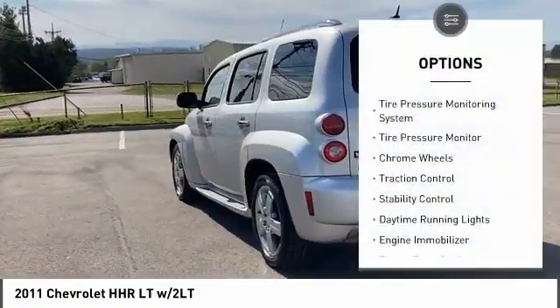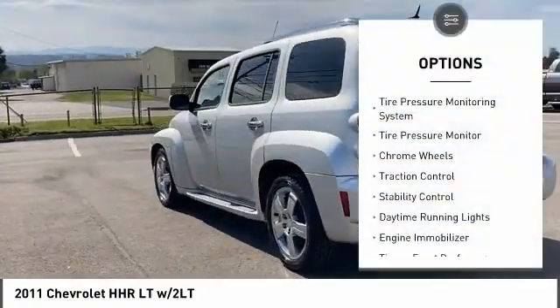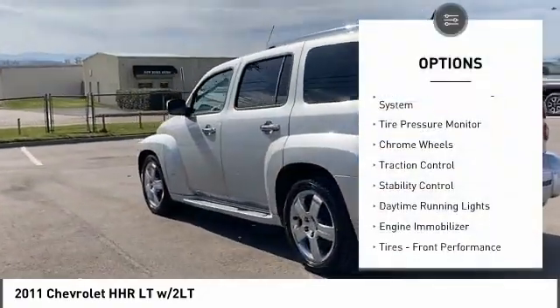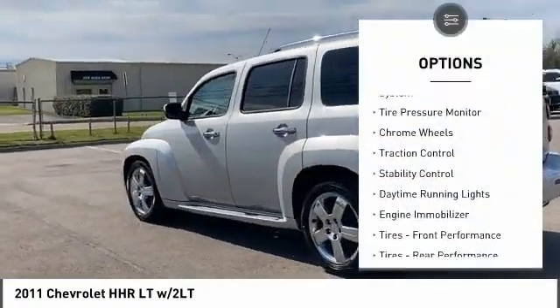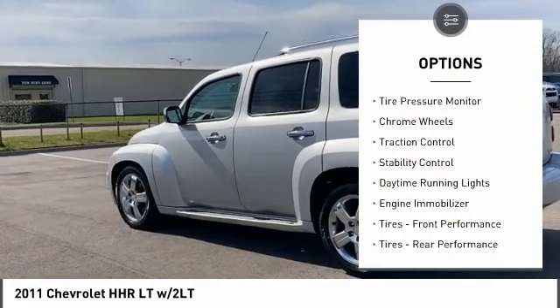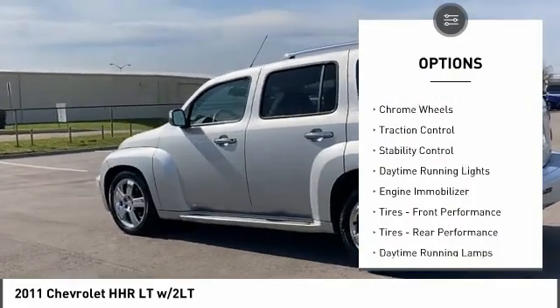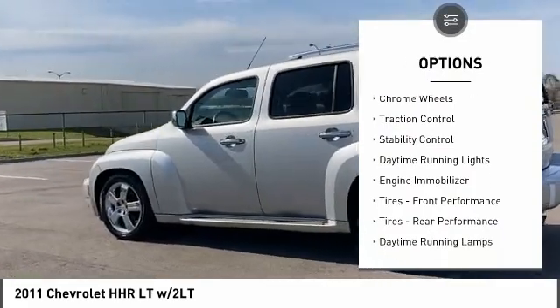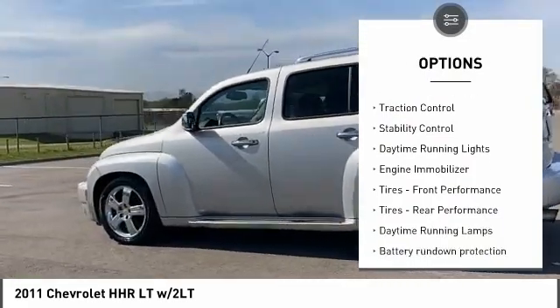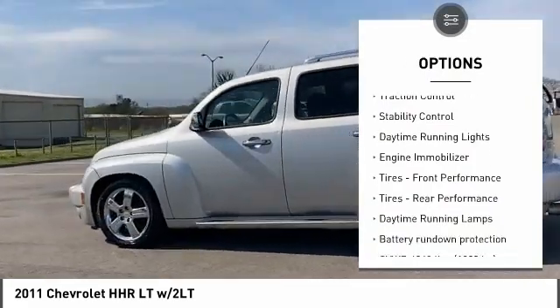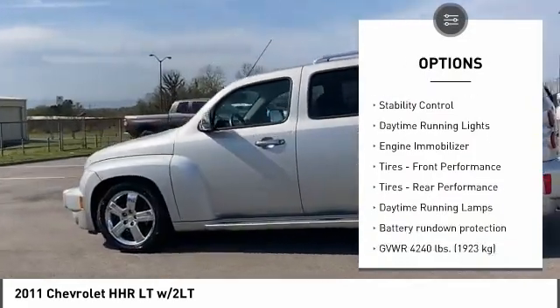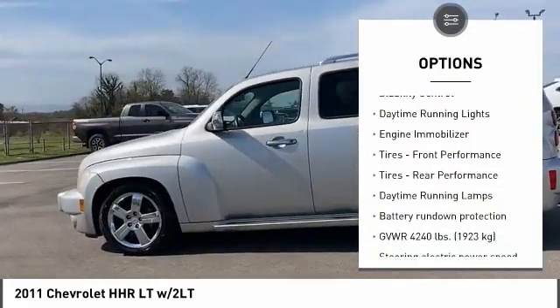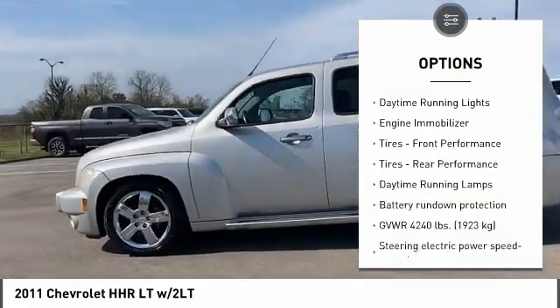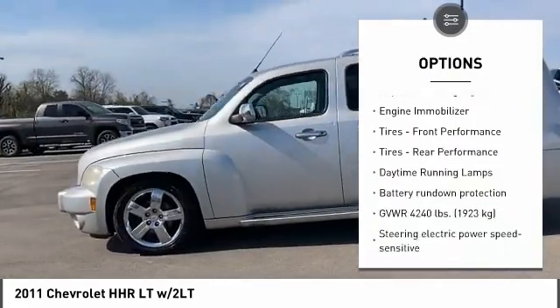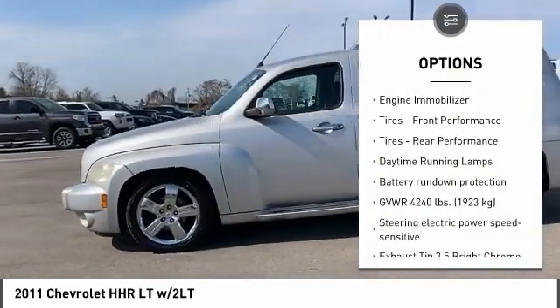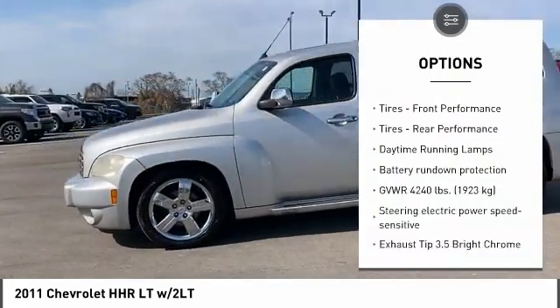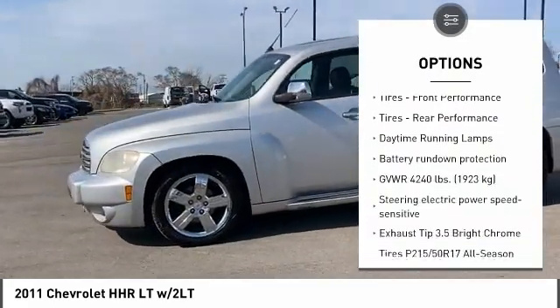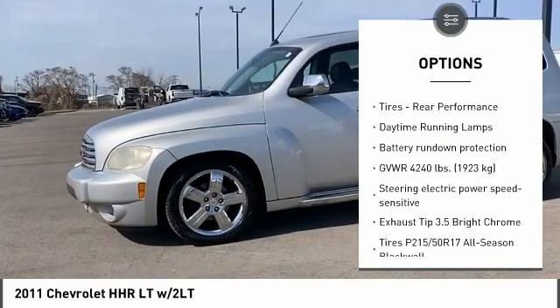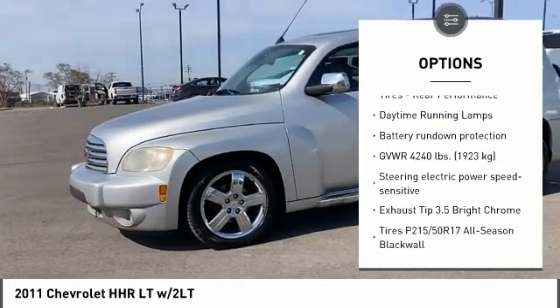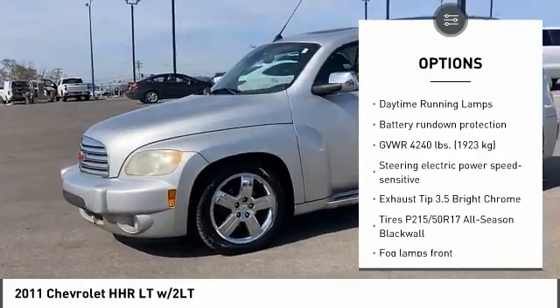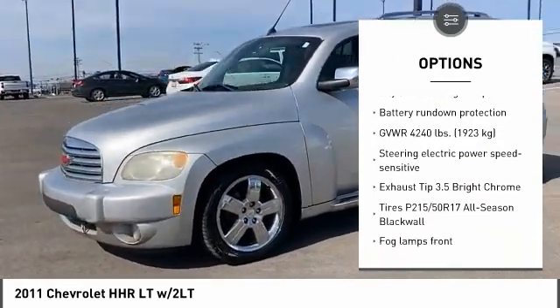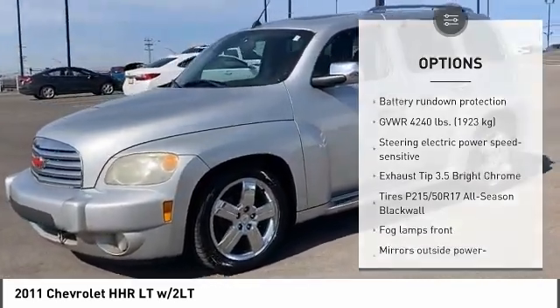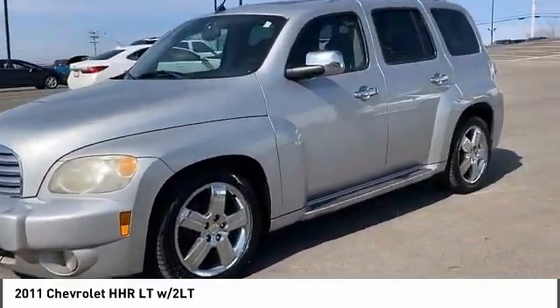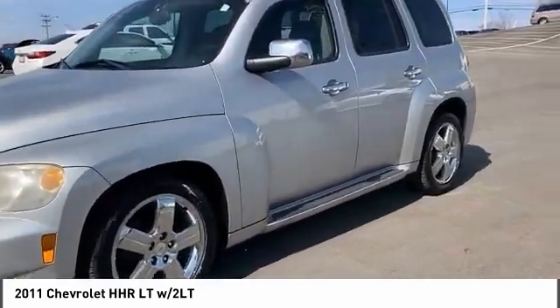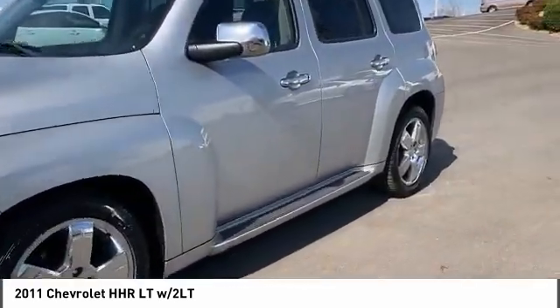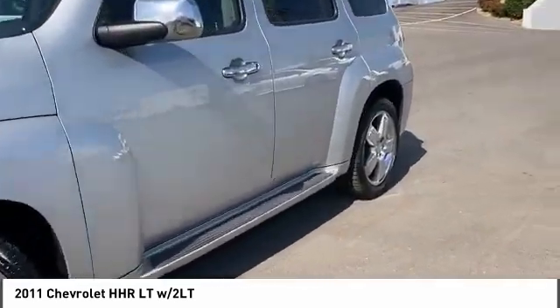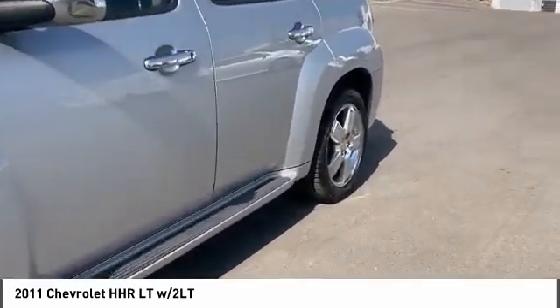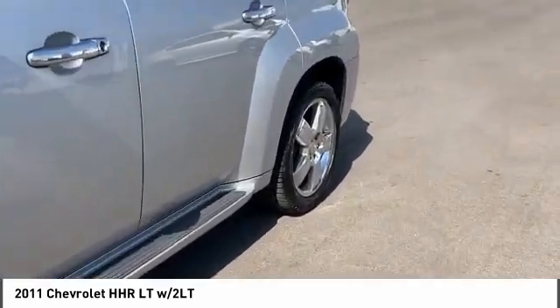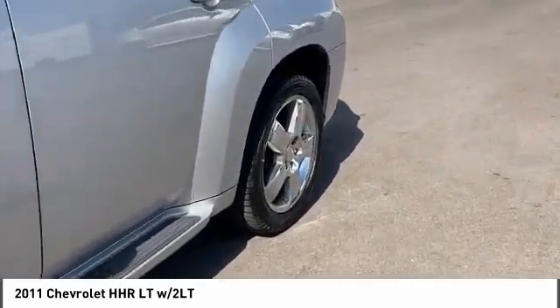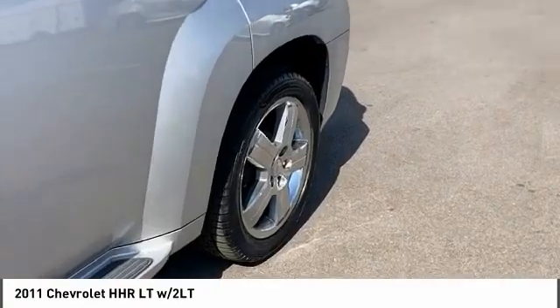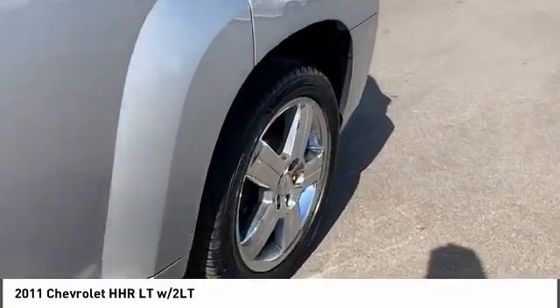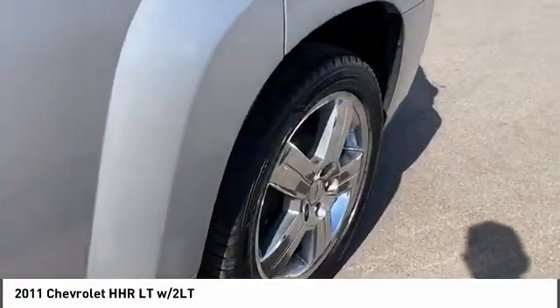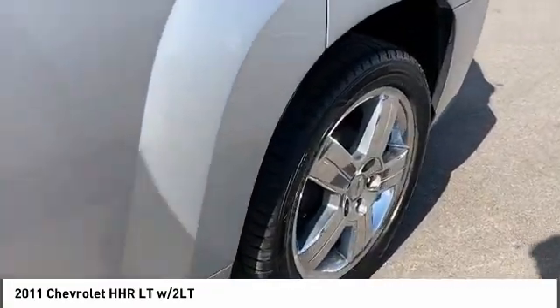Tire pressure monitoring system, chrome wheels, traction control, stability control, daytime running lights, engine immobilizer, front performance tires, rear performance tires.